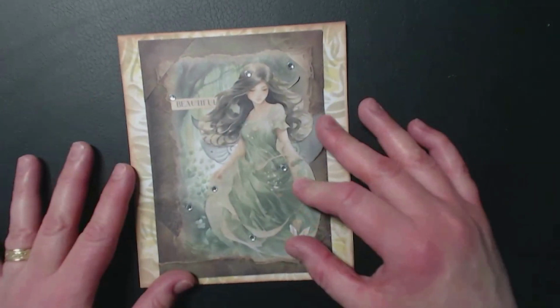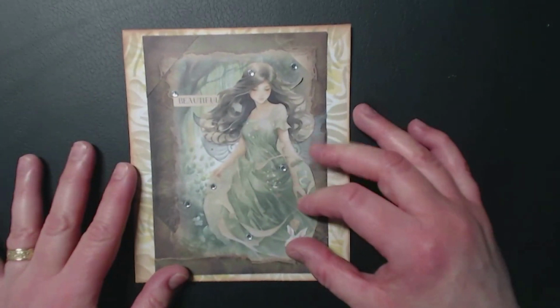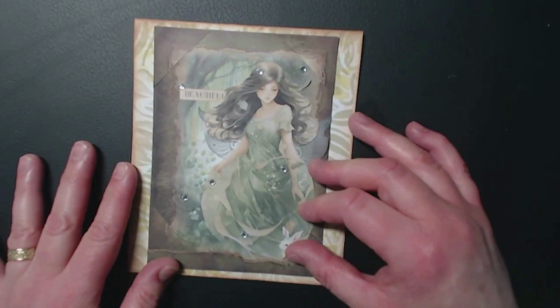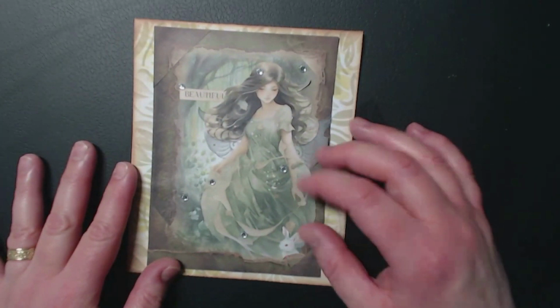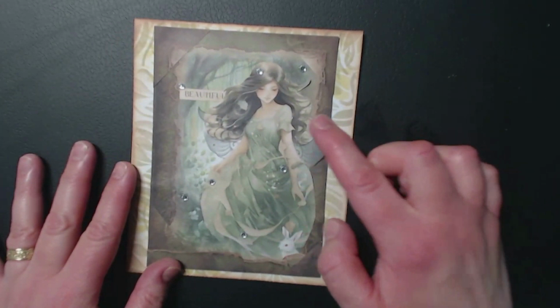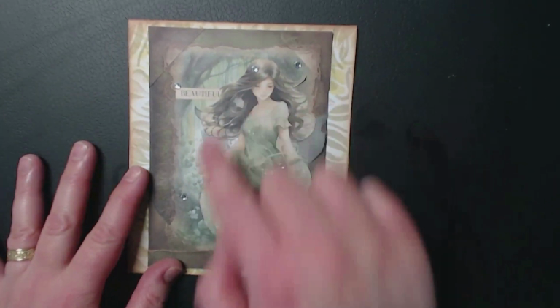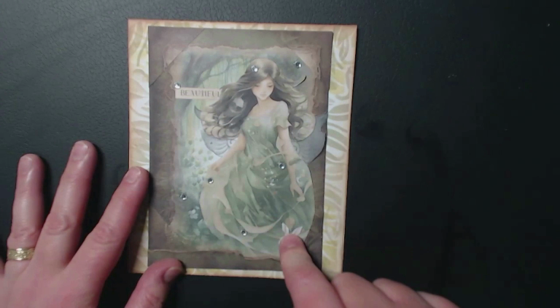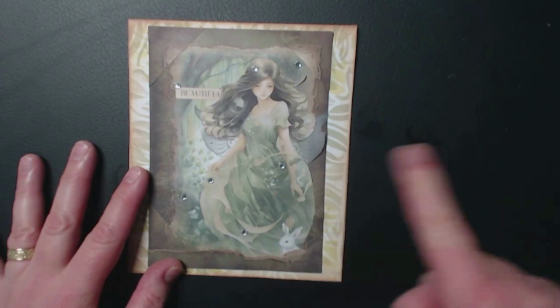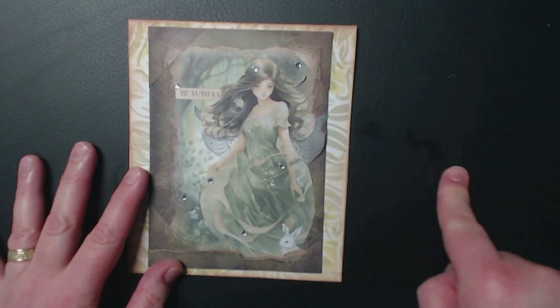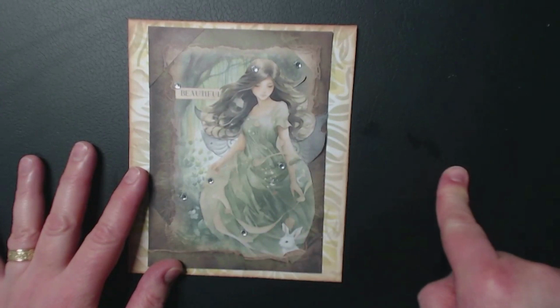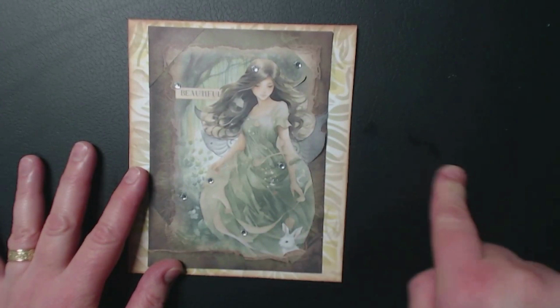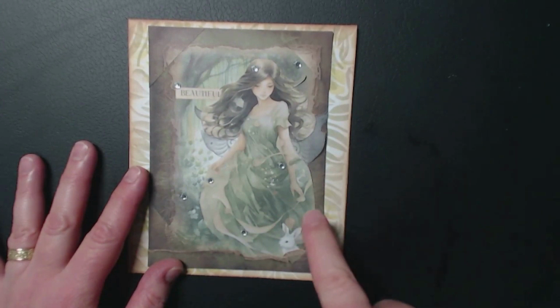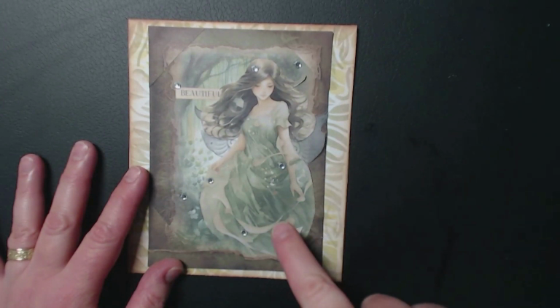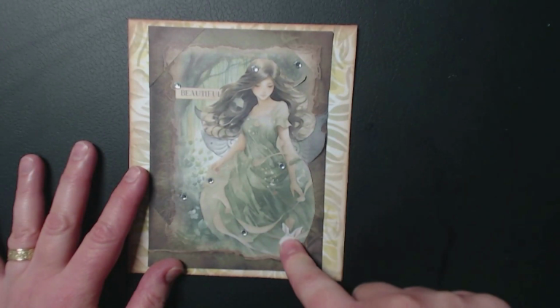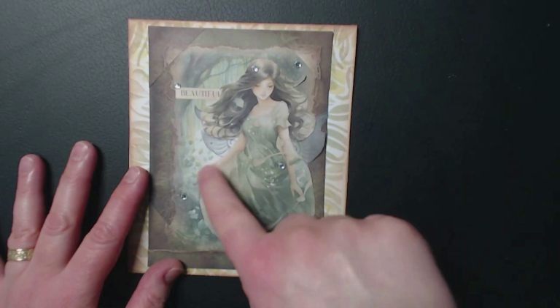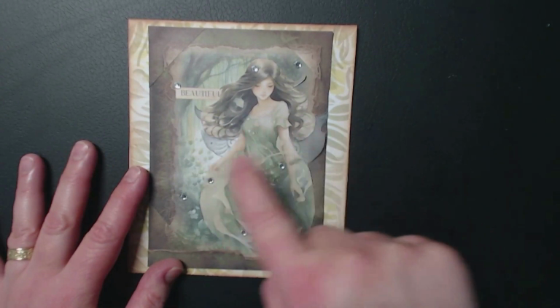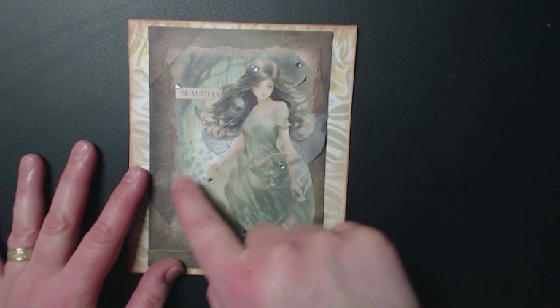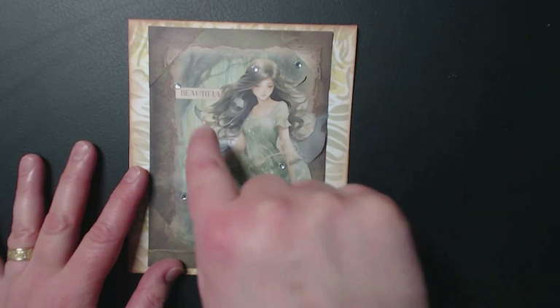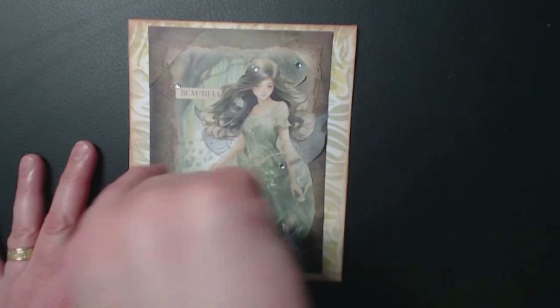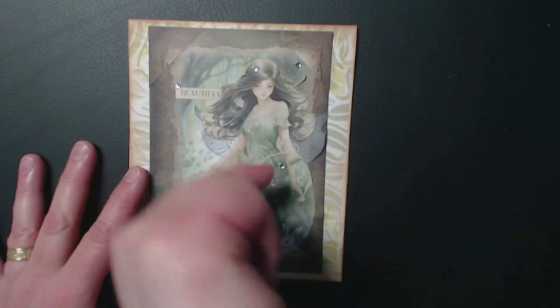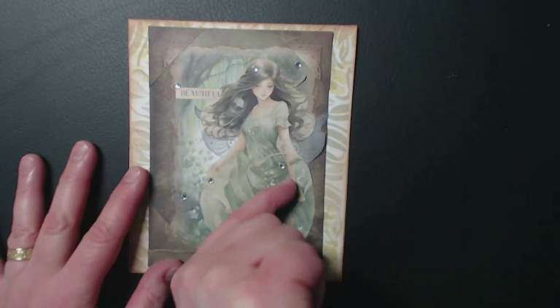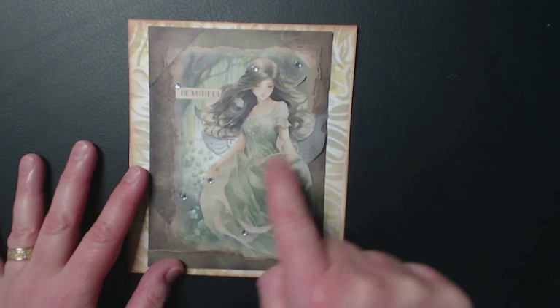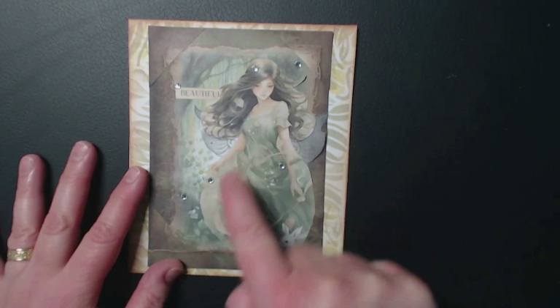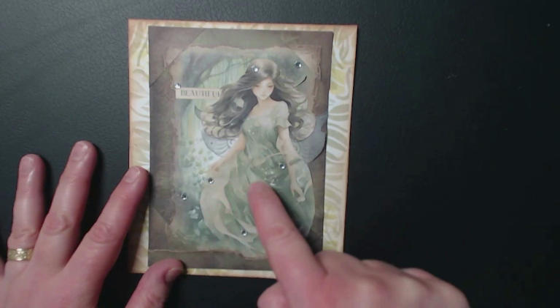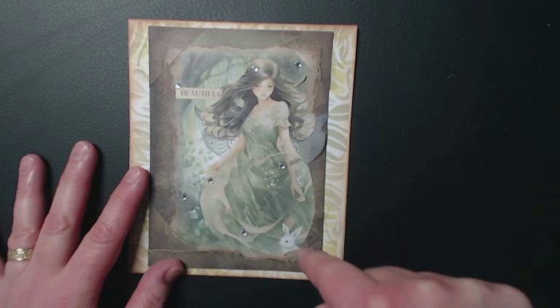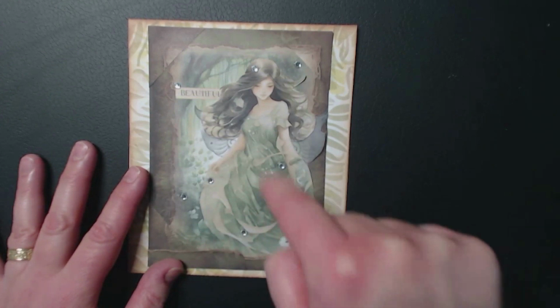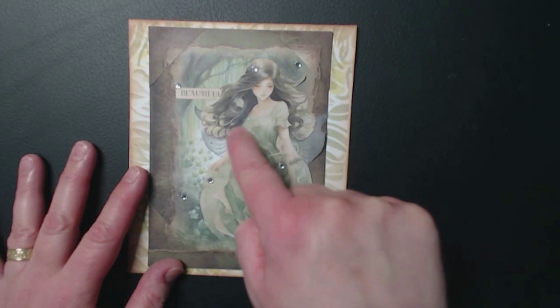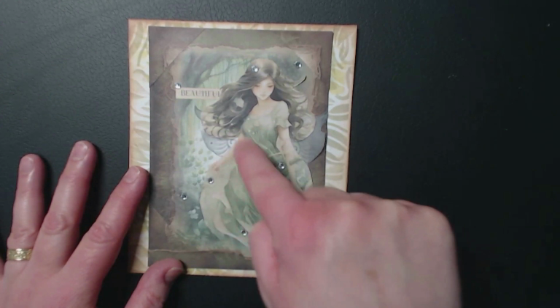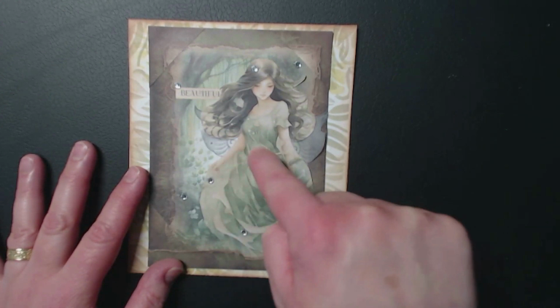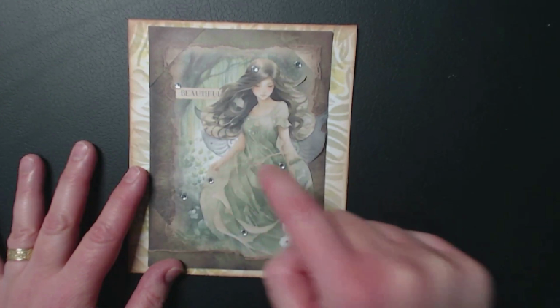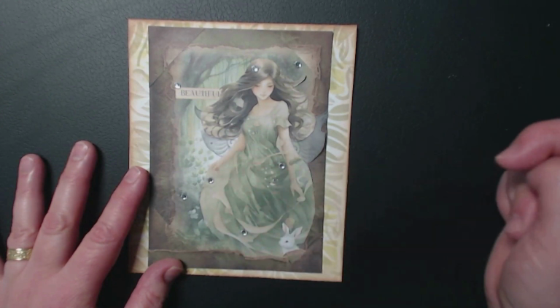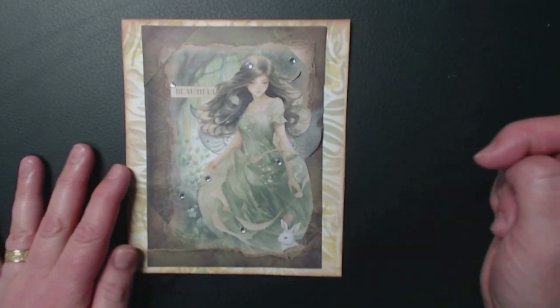I've cut her from one side, I've cut the bunny from the other side and then used it underneath her. So the hole where the bunny came from is here somewhere, hidden by her.